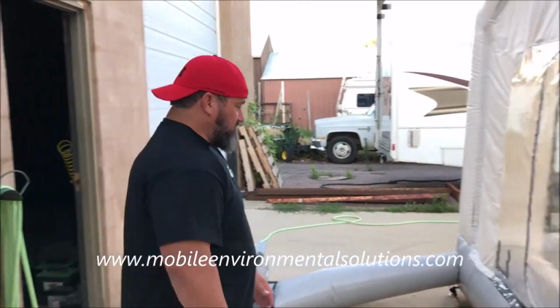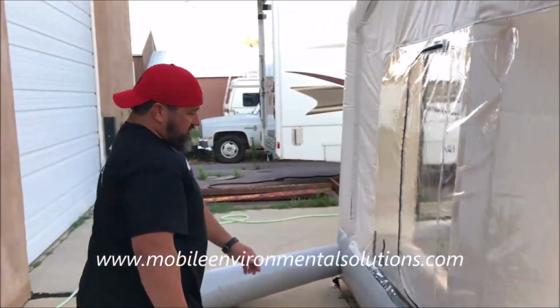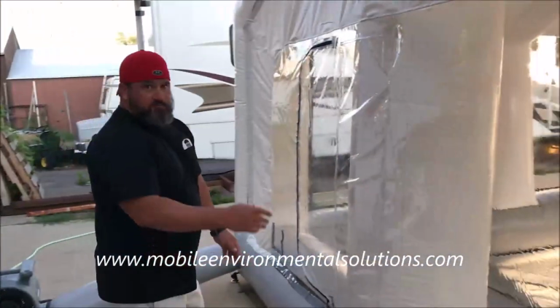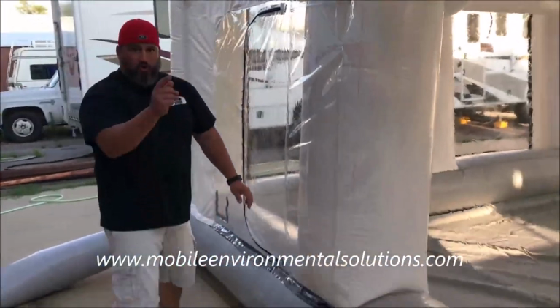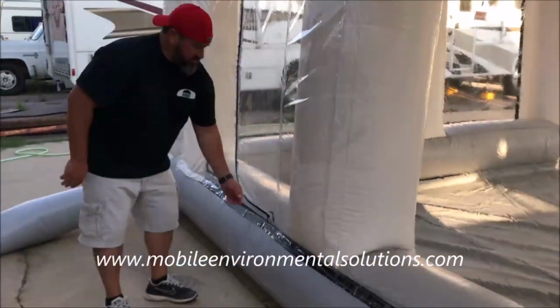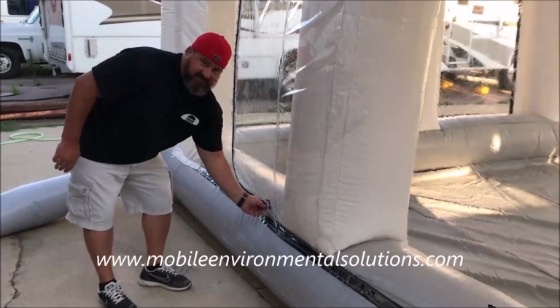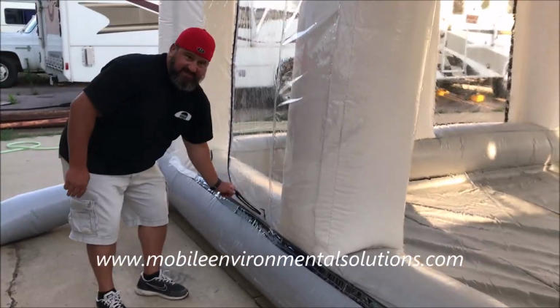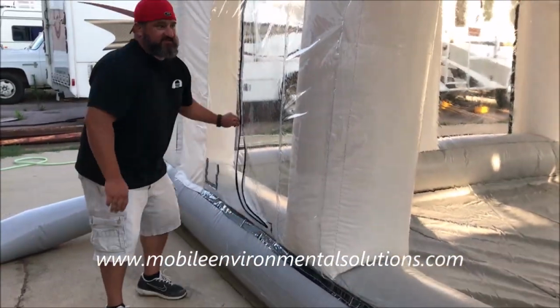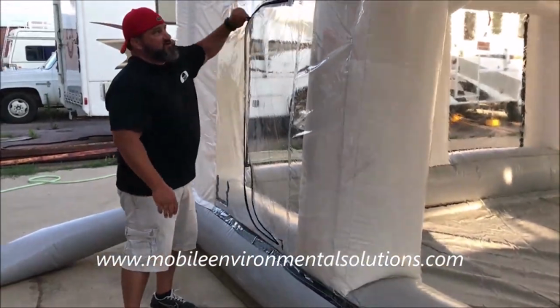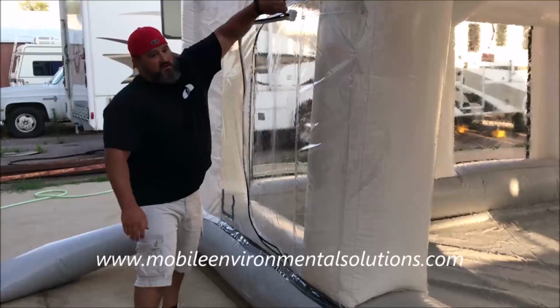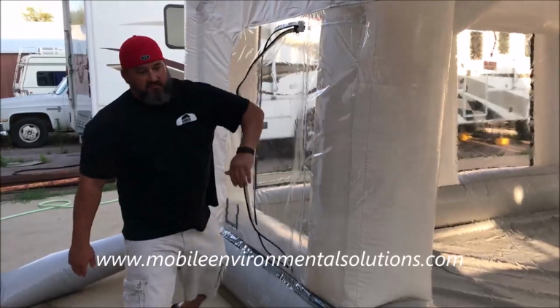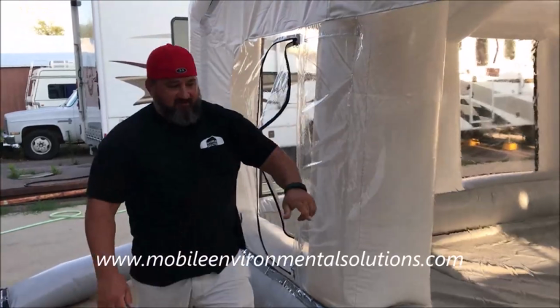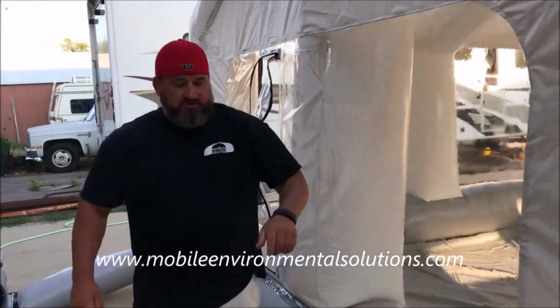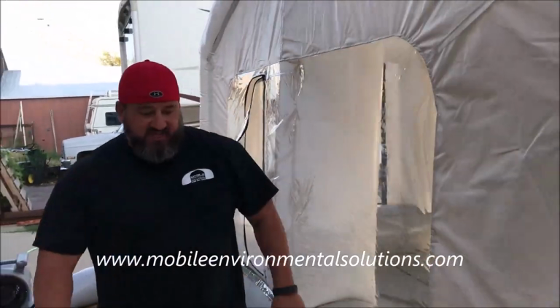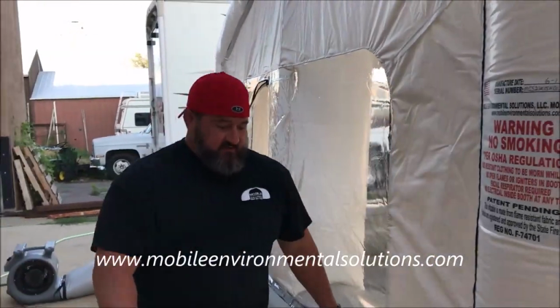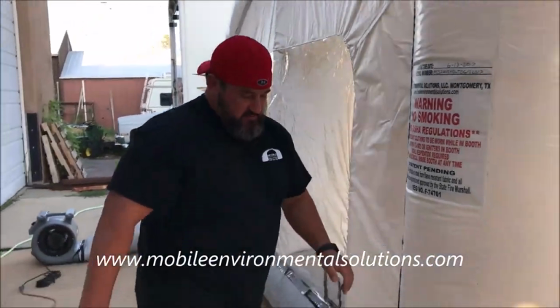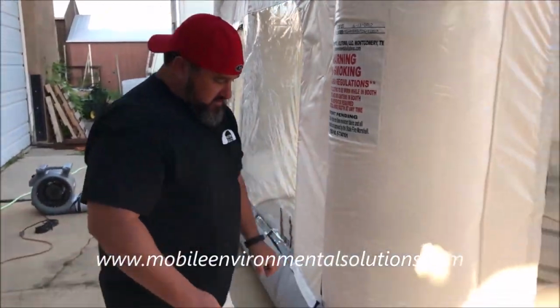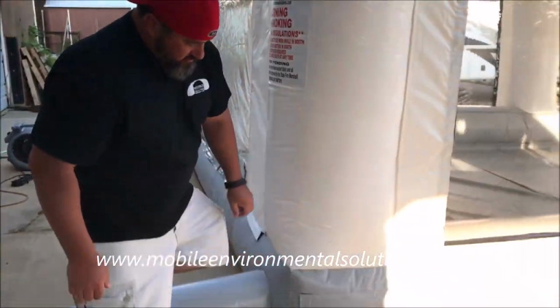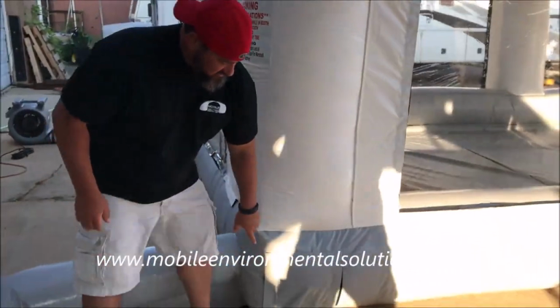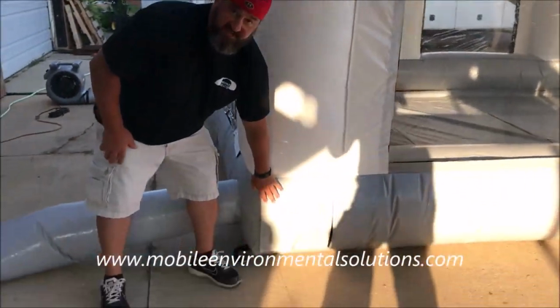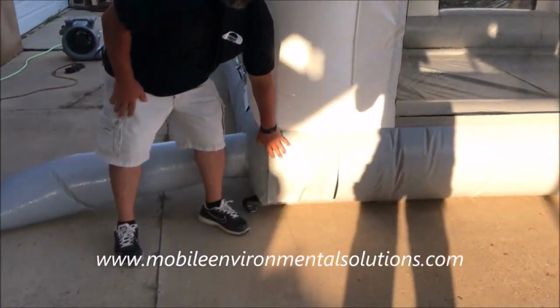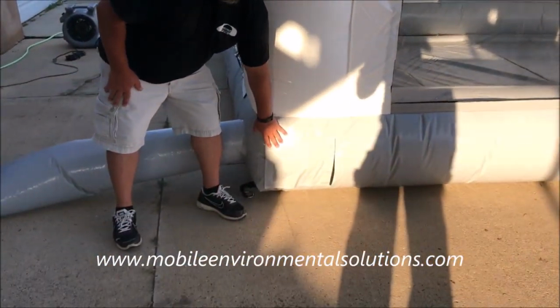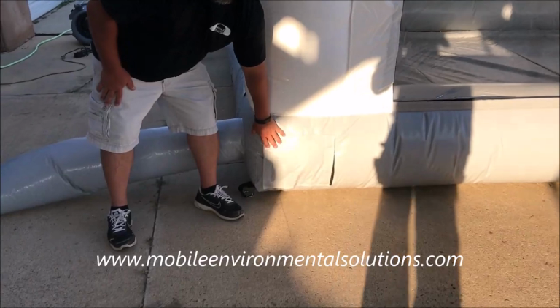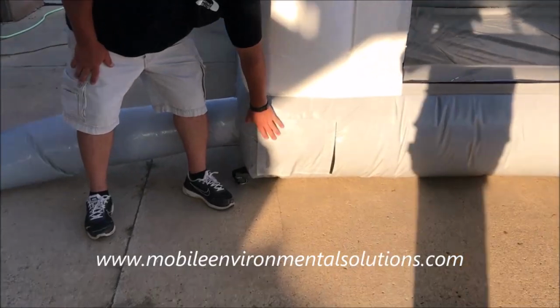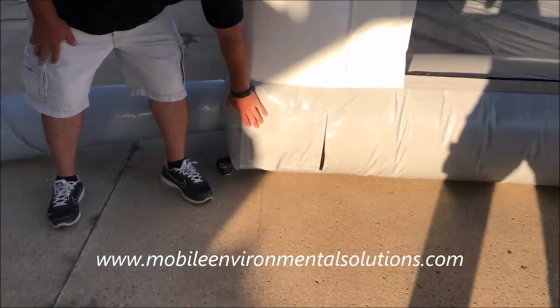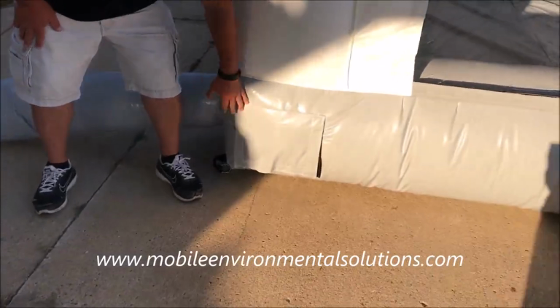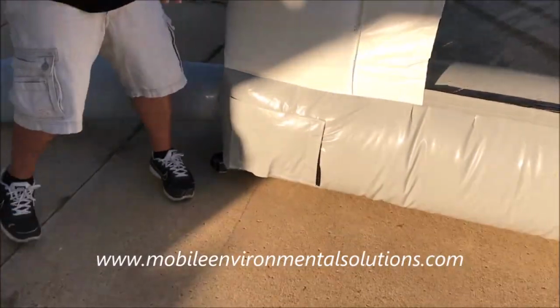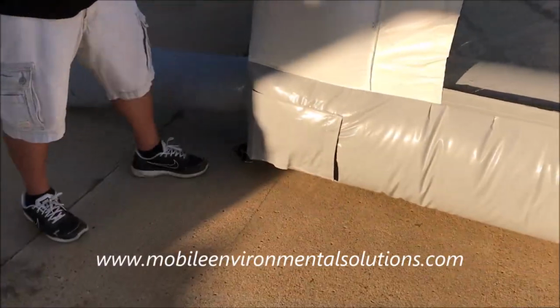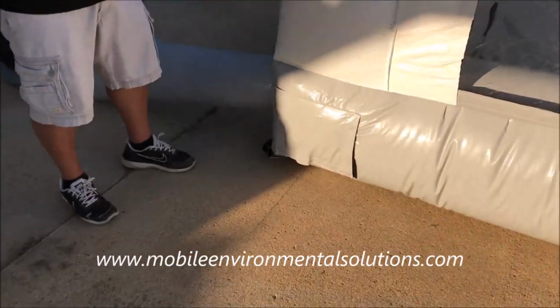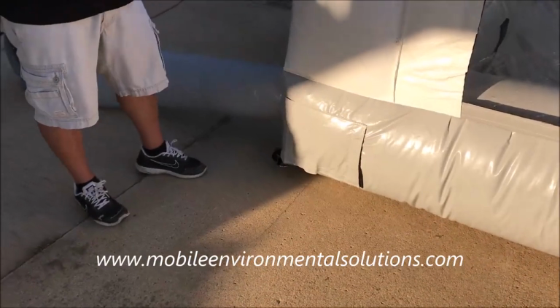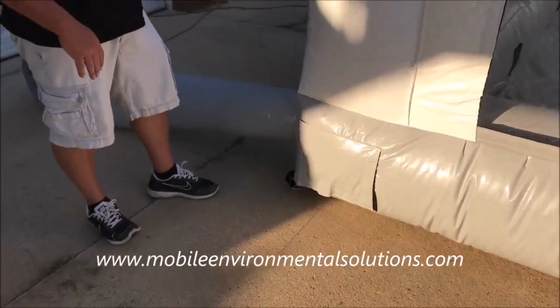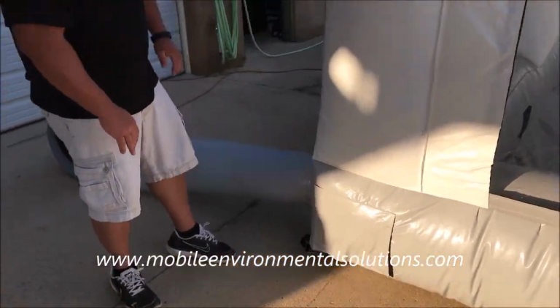You can open the doors on both sides to access, and there are ports on the side. Once I shut off the fan, all the air is going to come out of these tubes with both doors open, so the booth is going to collapse really fast.